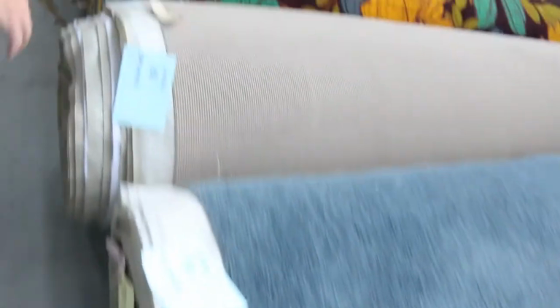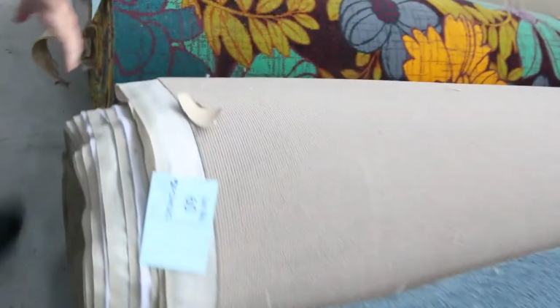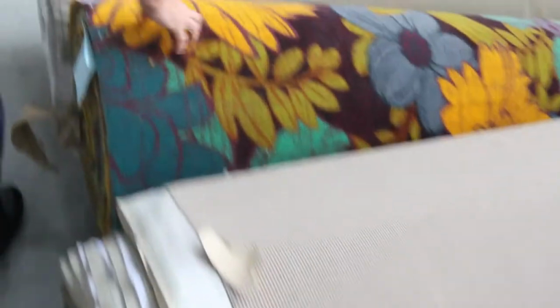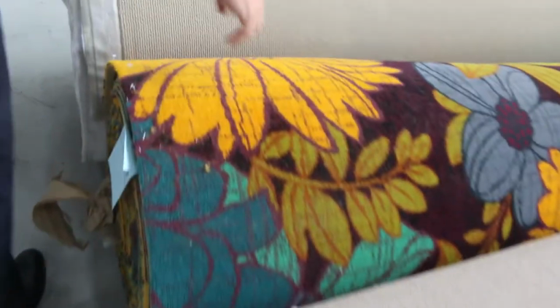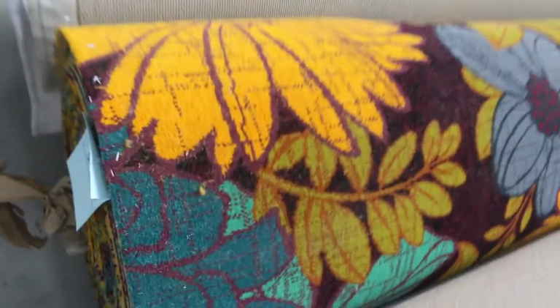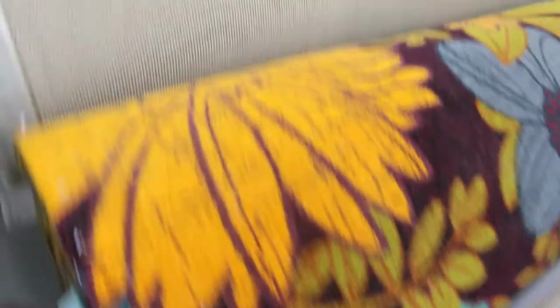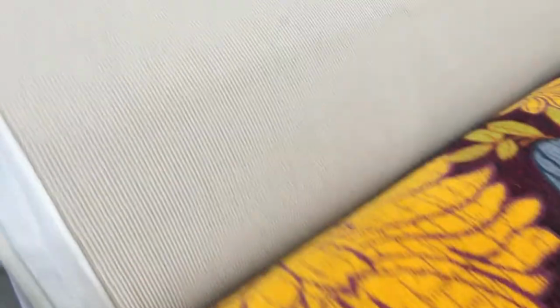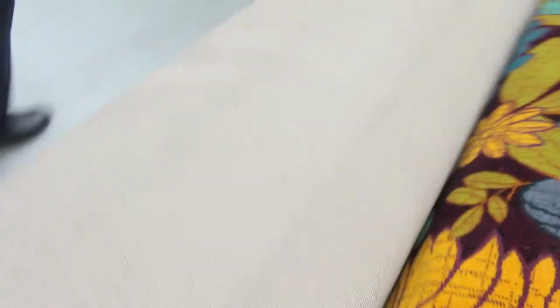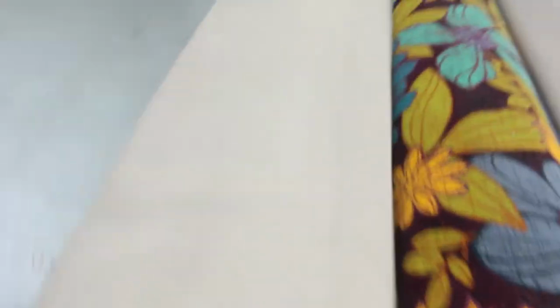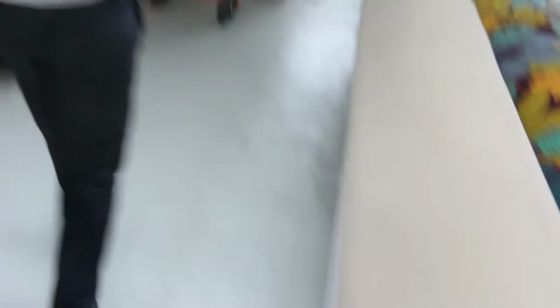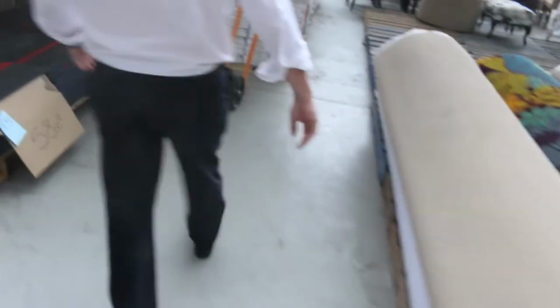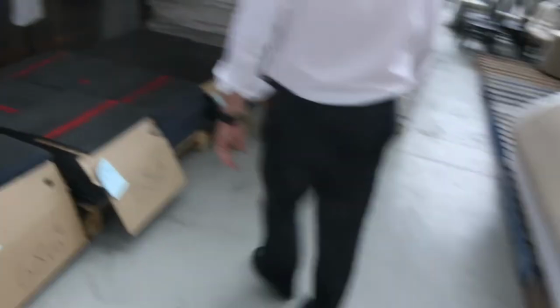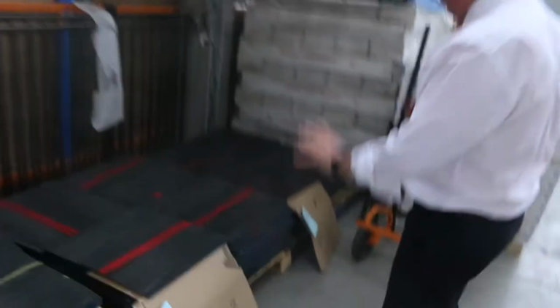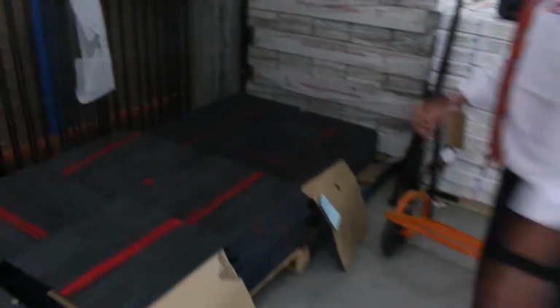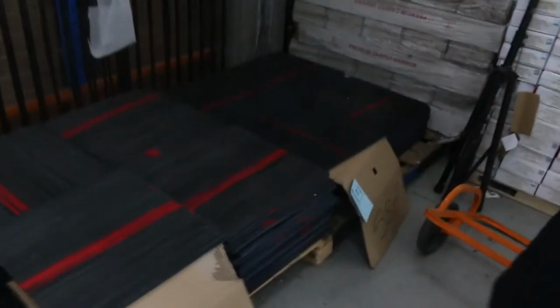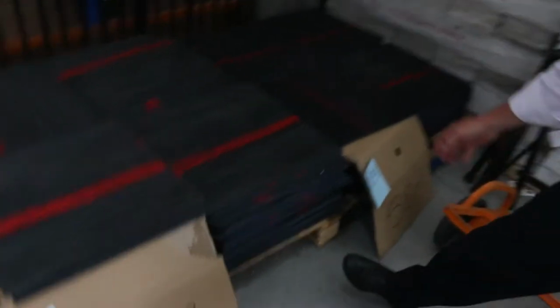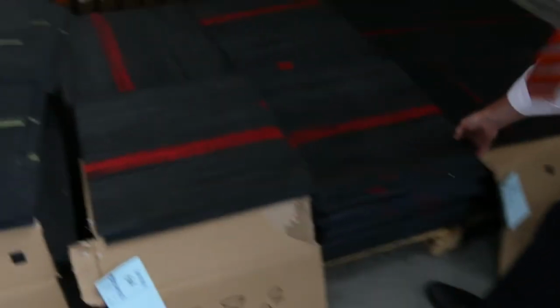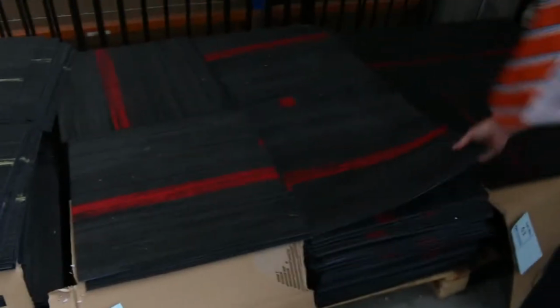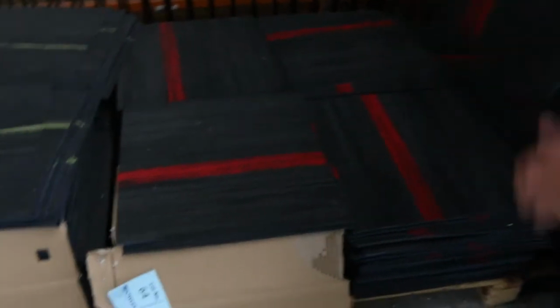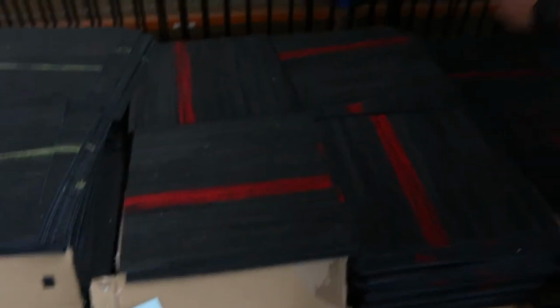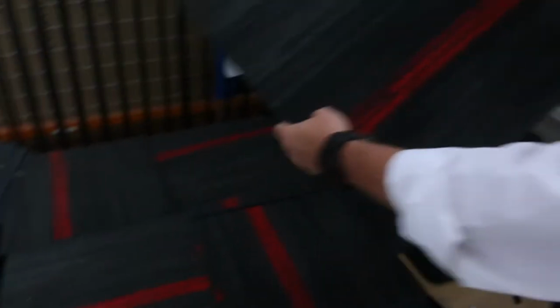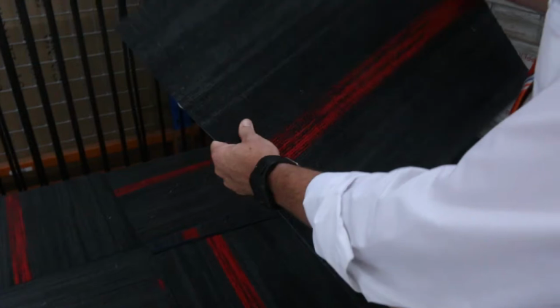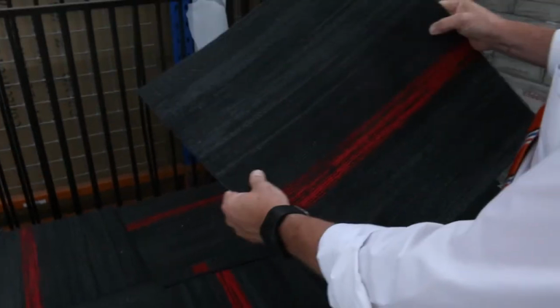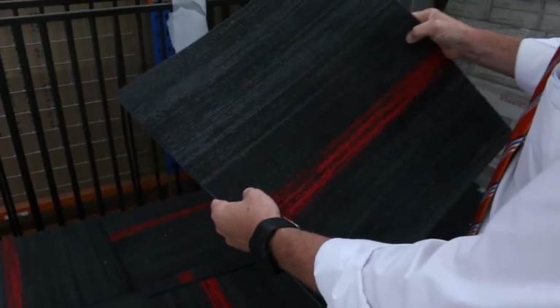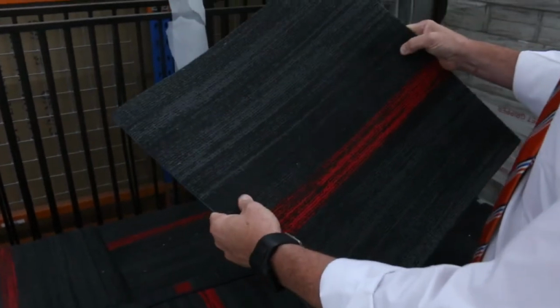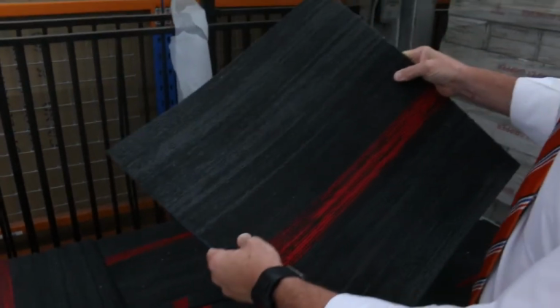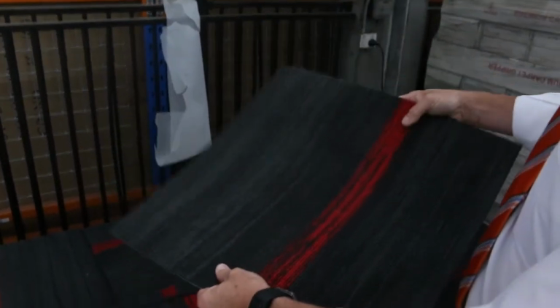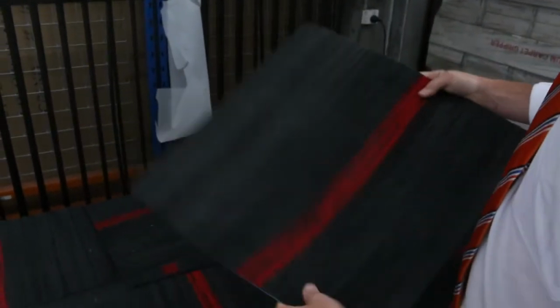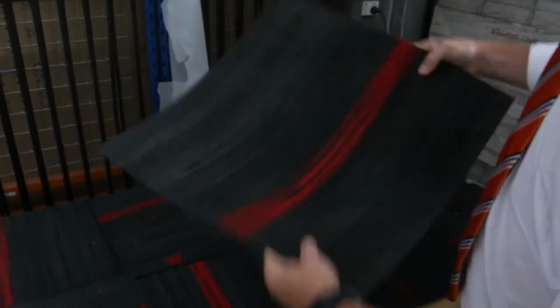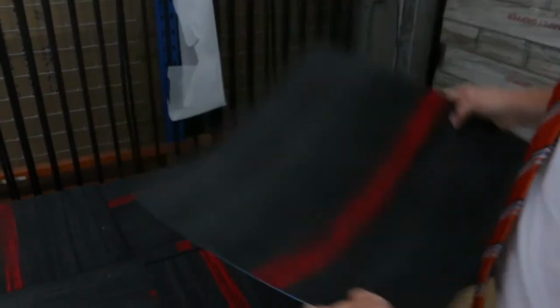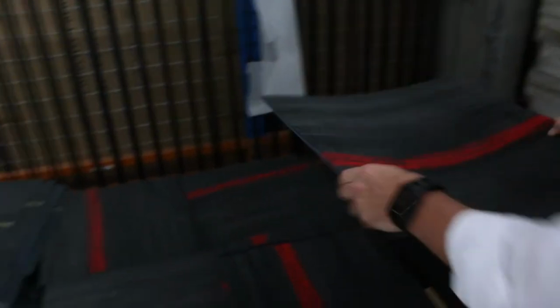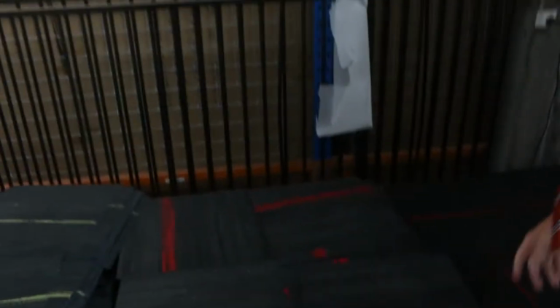We've got some nice bright pattern carpet there — it's the last roll of that, we had a few rolls and it's all gone, this is the last one left. We've also got some good quality commercial grade tiles. These ones are solution dyed nylon and they normally retail around about $40 a square metre, but we're only looking to get $10 a square metre.